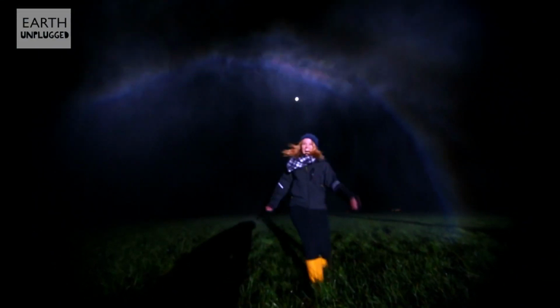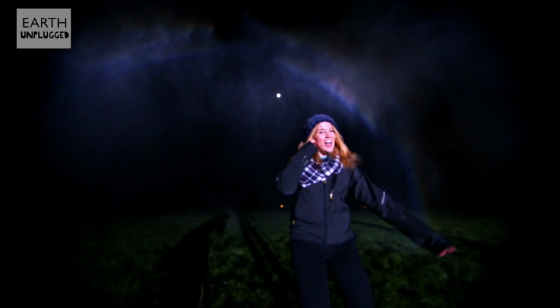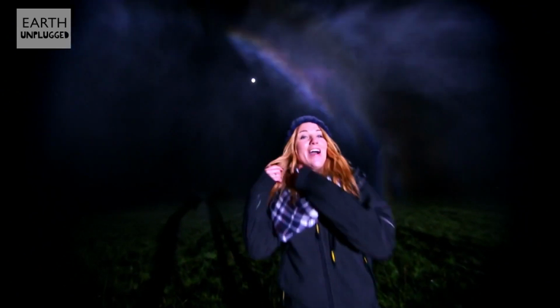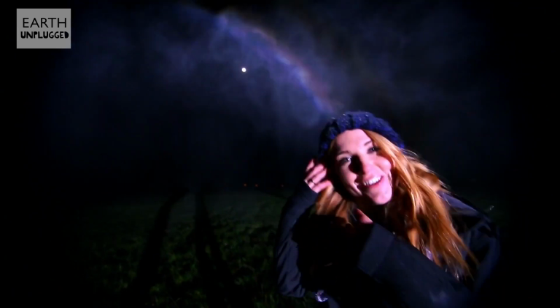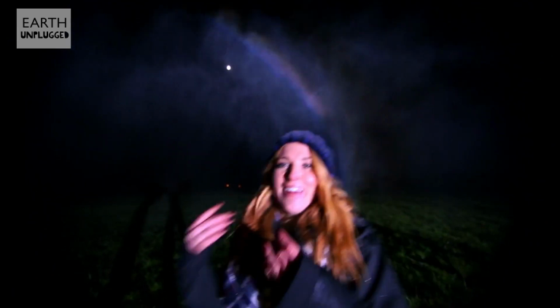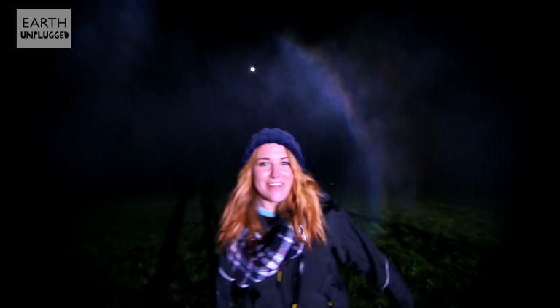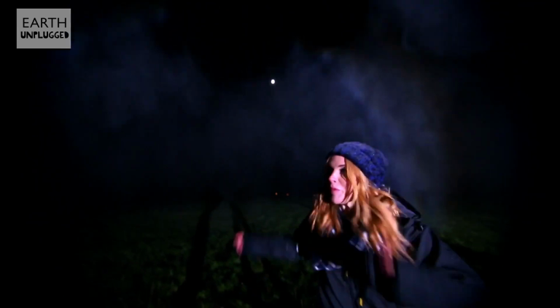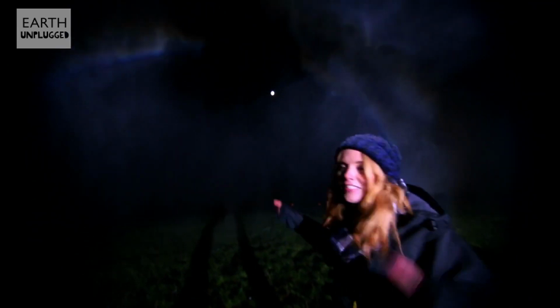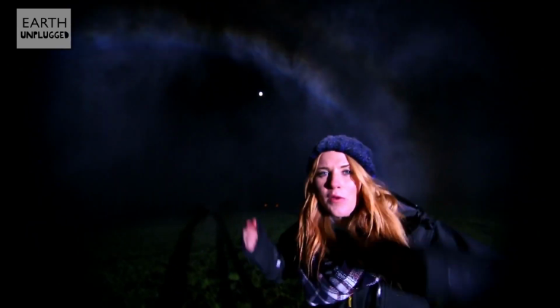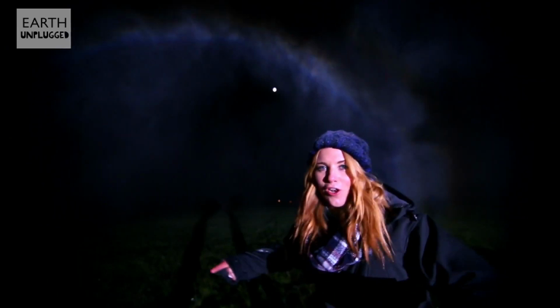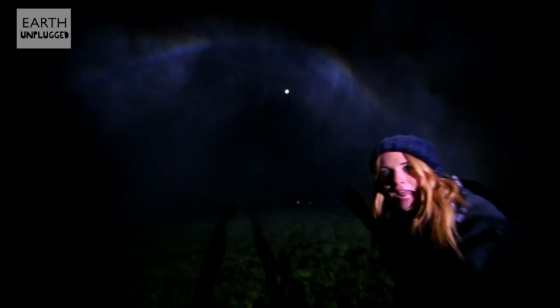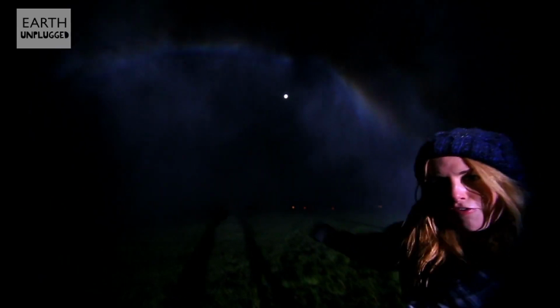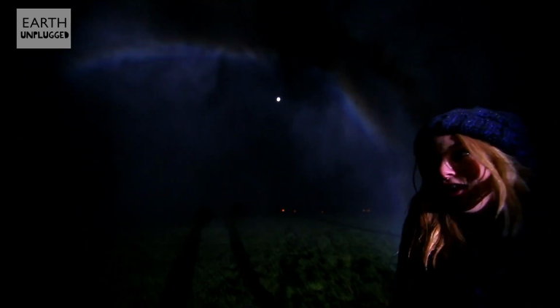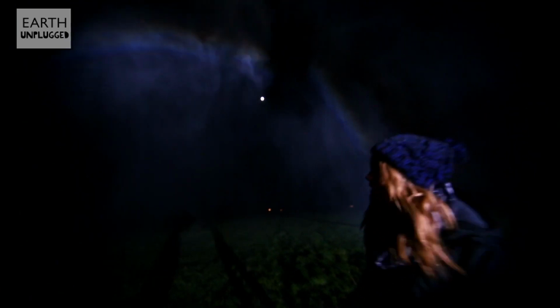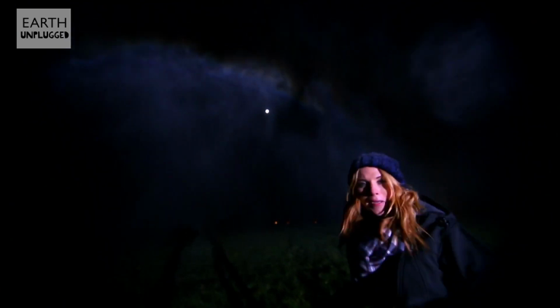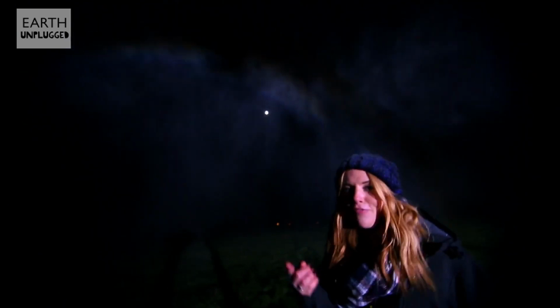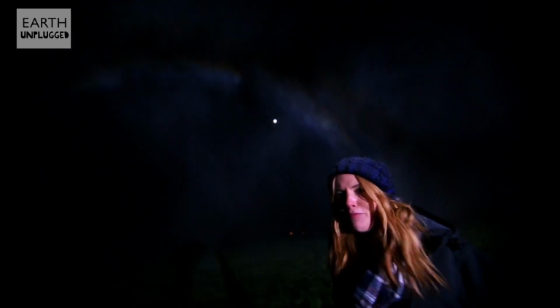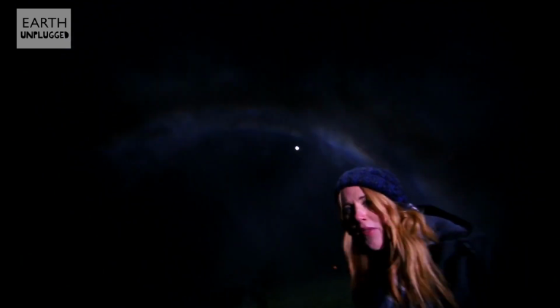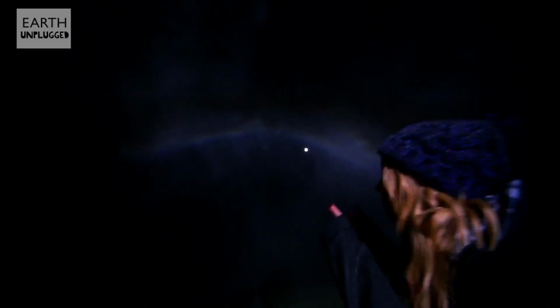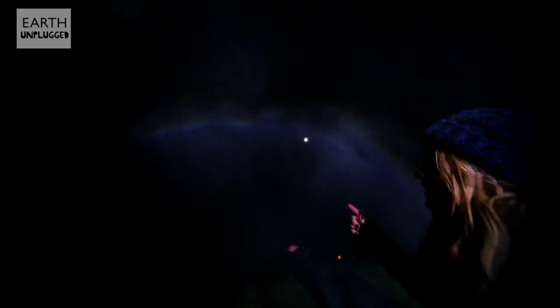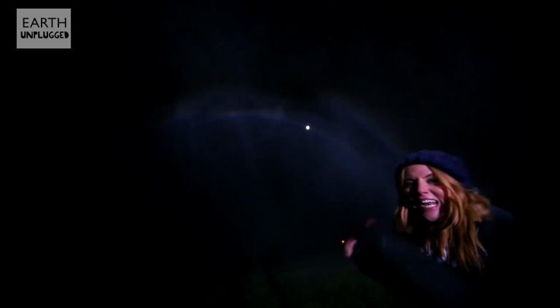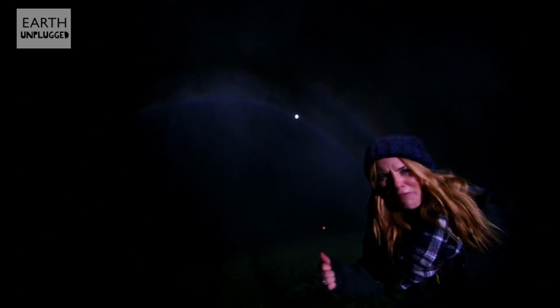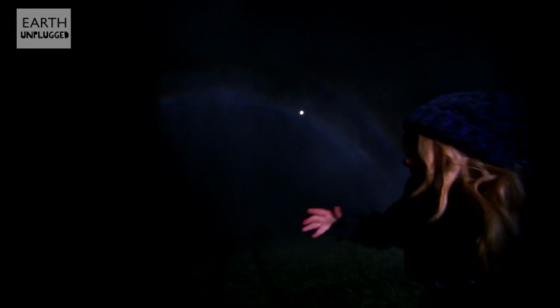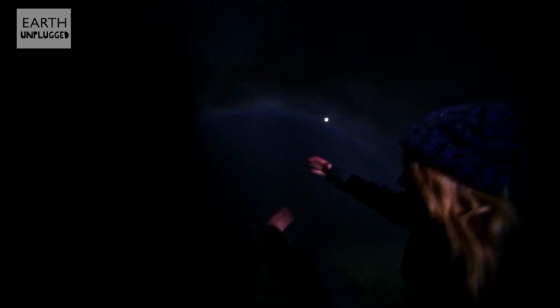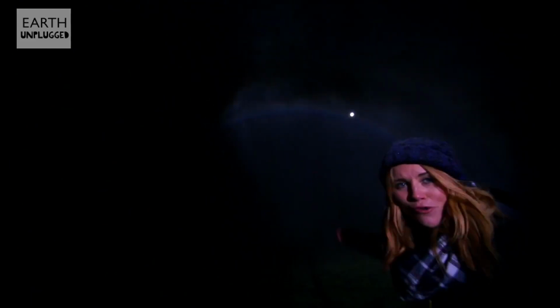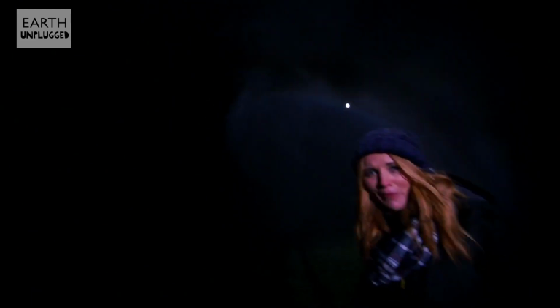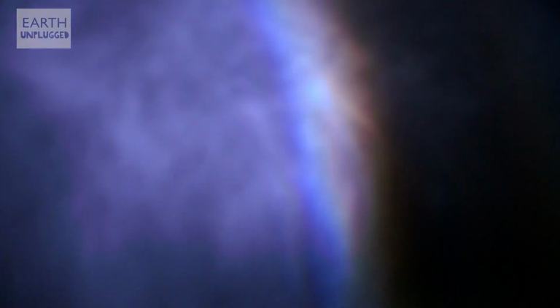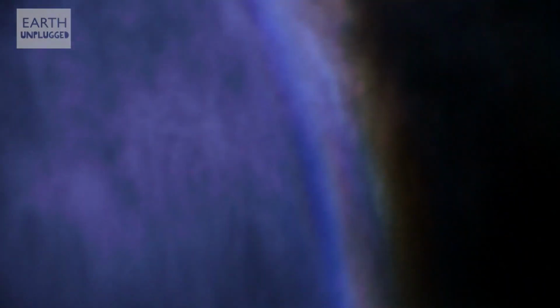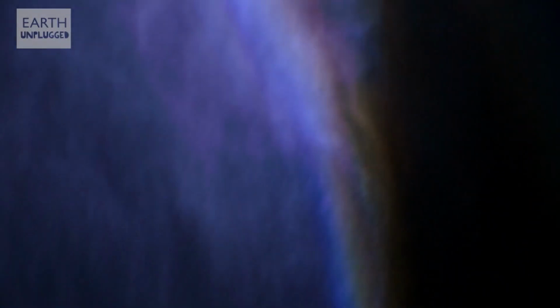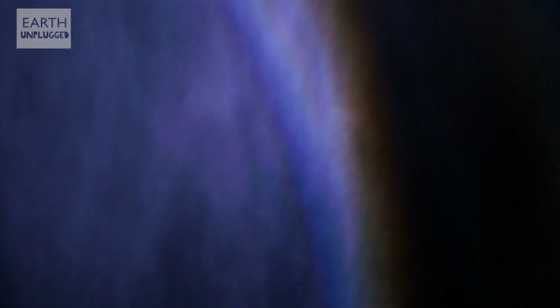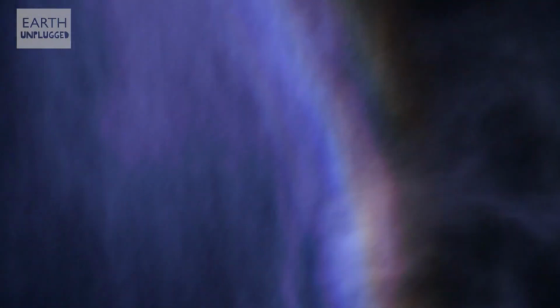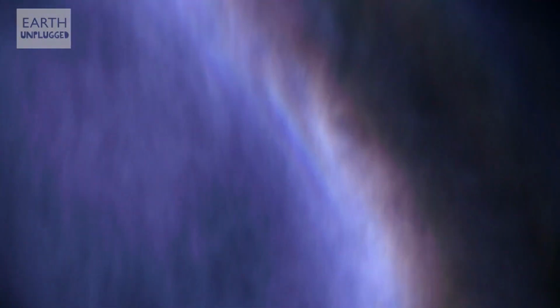Now, if I can control my excitement — as we walk along the length of the rain shower, it appears the rainbow's moving with us. But in actual fact, this is an entirely new rainbow we're seeing on an entirely new set of droplets.